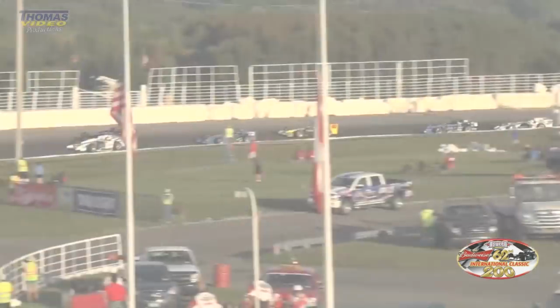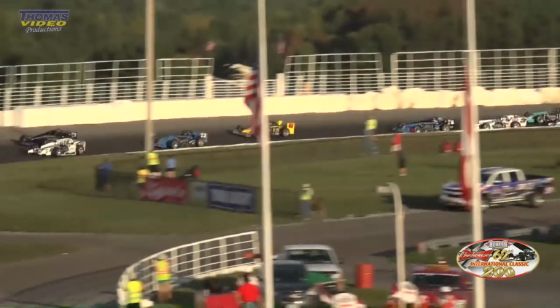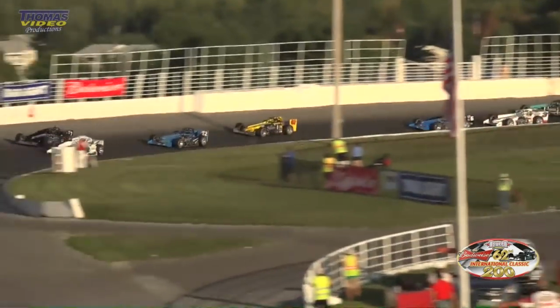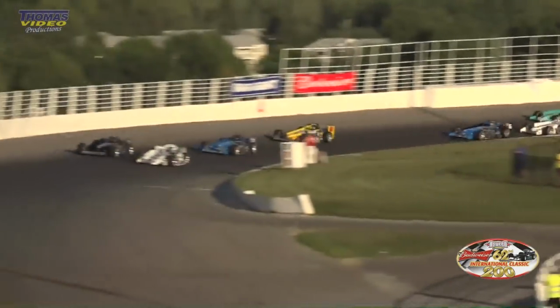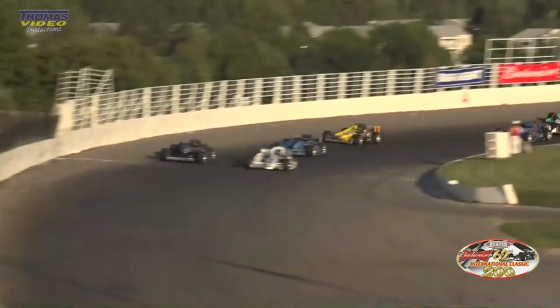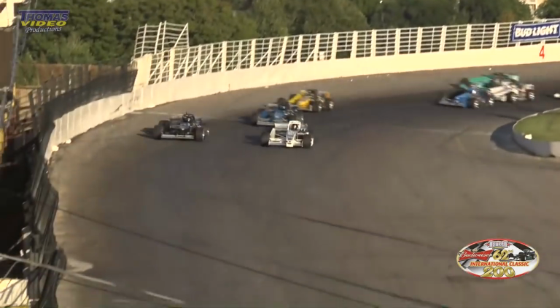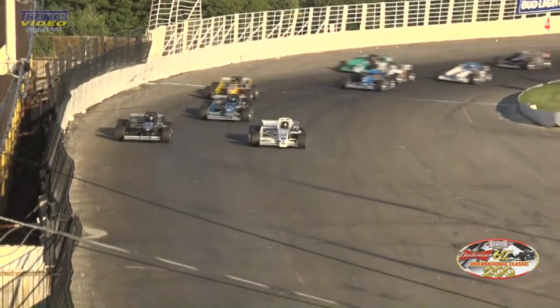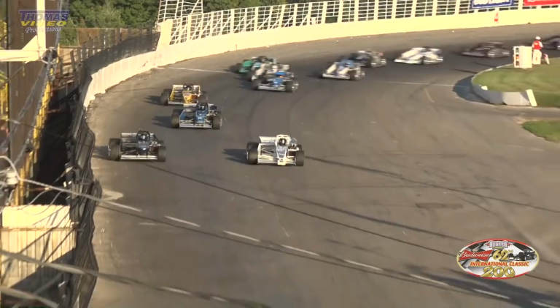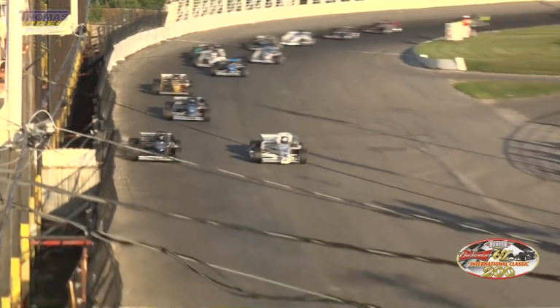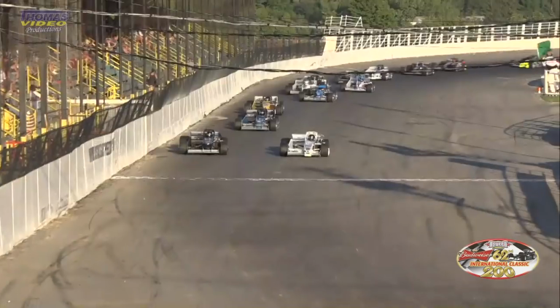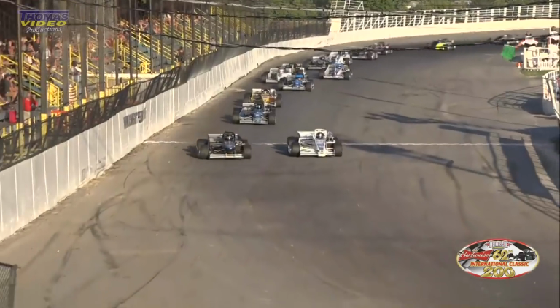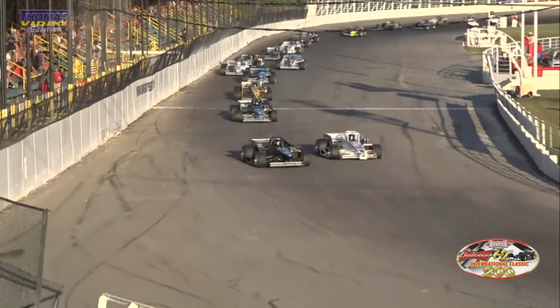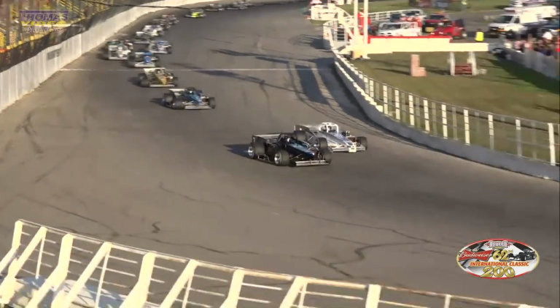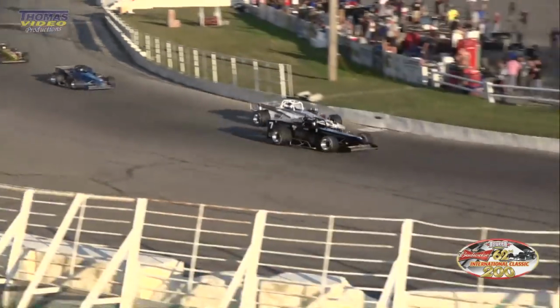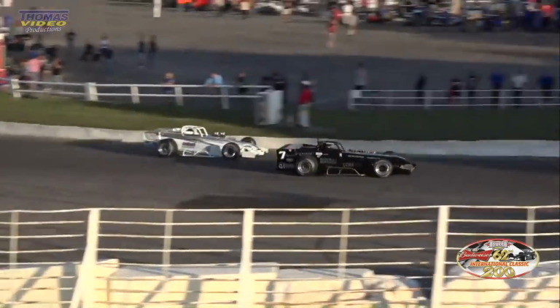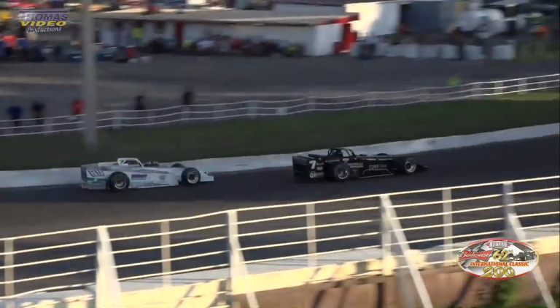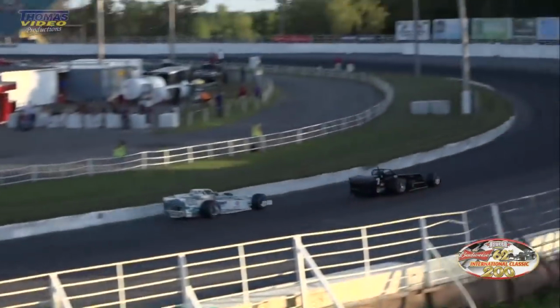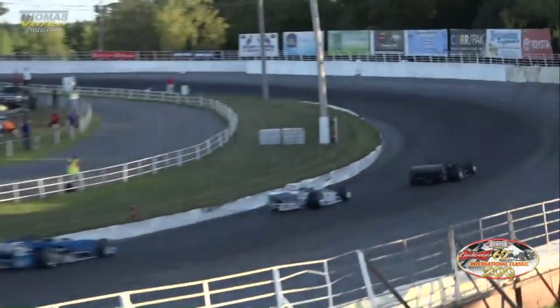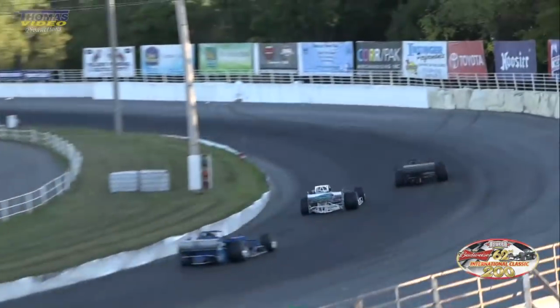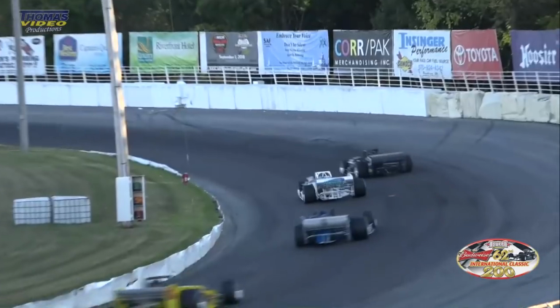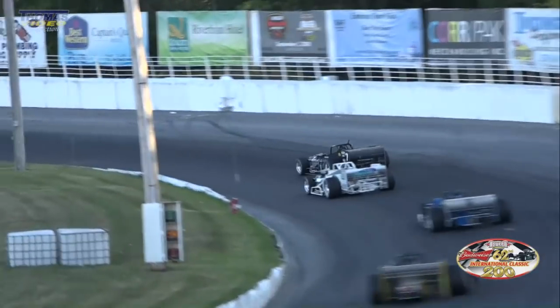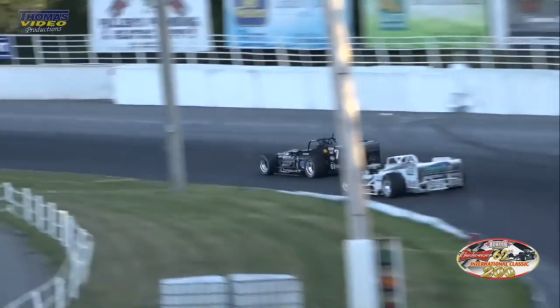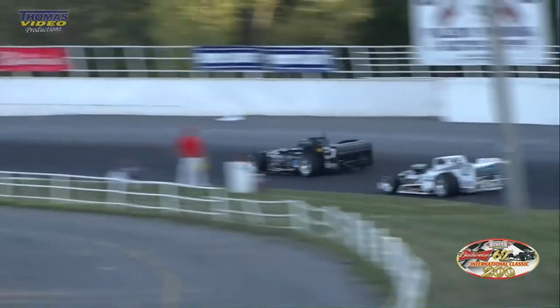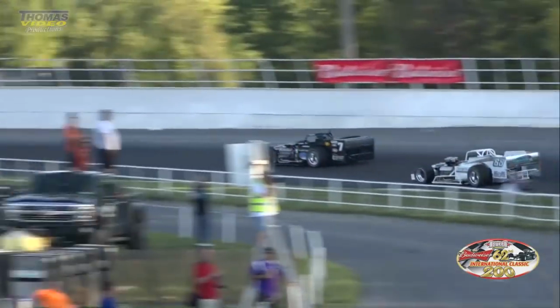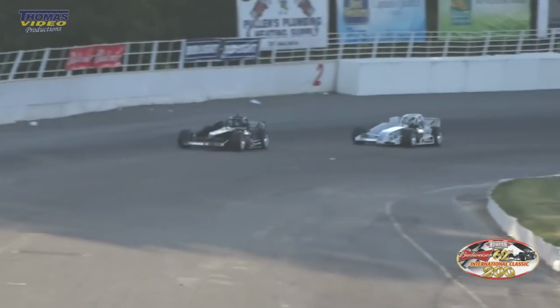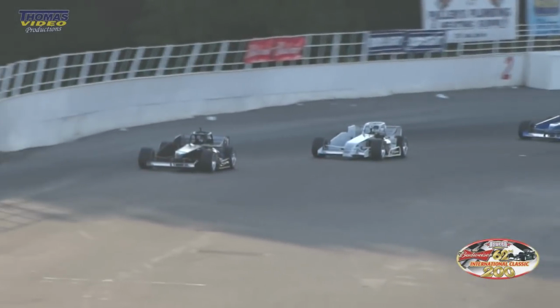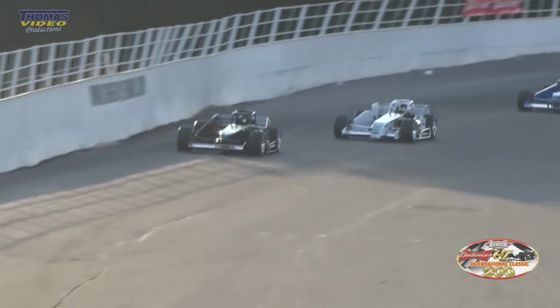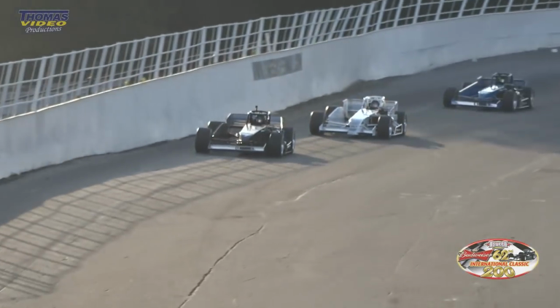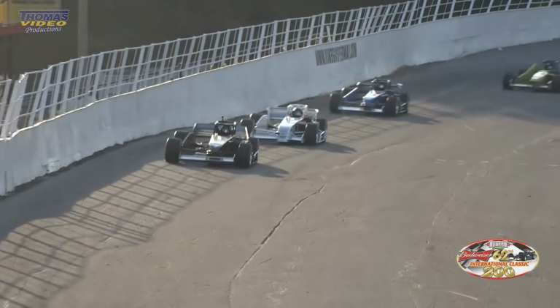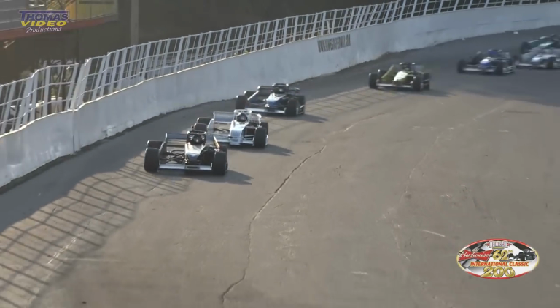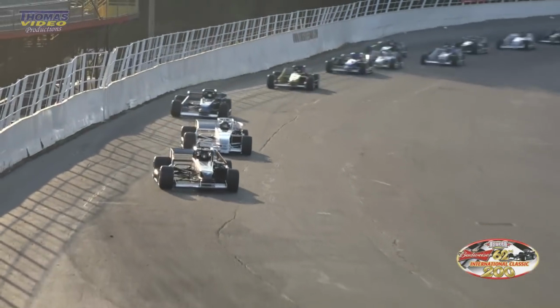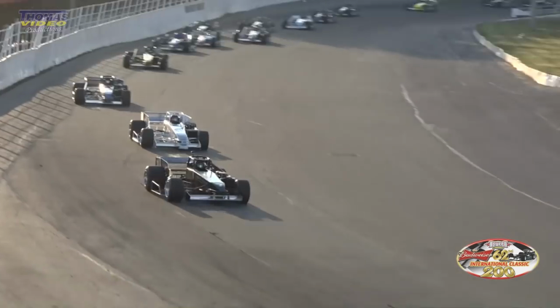Otto Cinderley to the outside, and he goes around the 68 — no, he doesn't — yes, he does. Otto Cinderley takes the lead in the number seven, moving from the third spot out to the number one spot on lap 53.